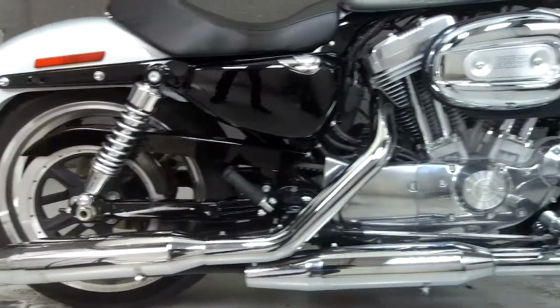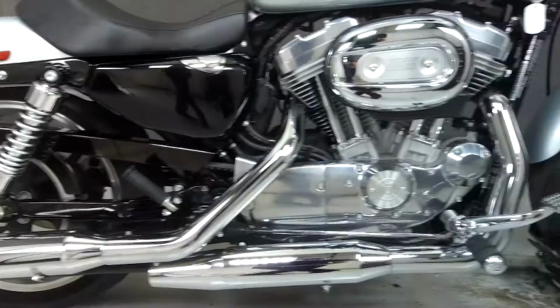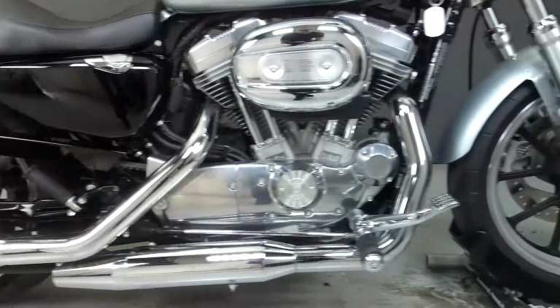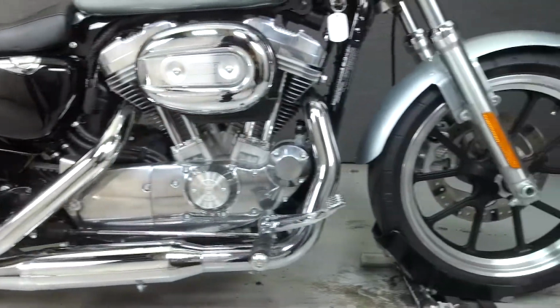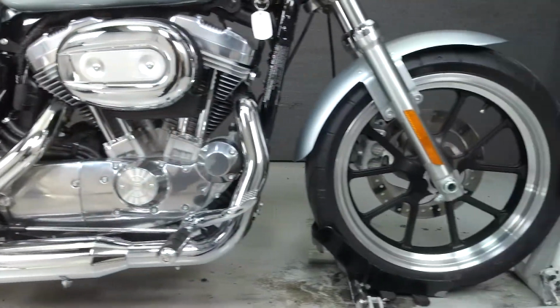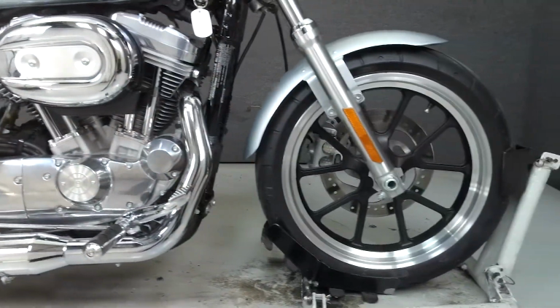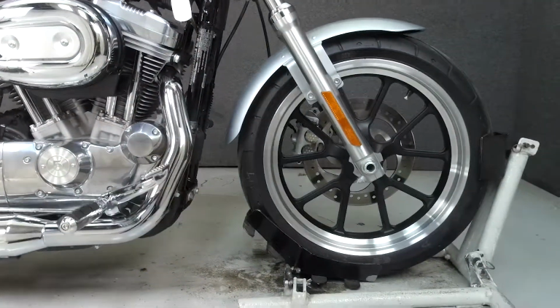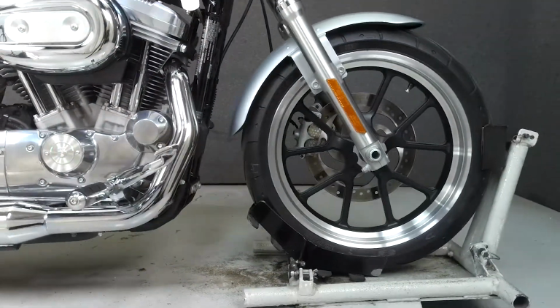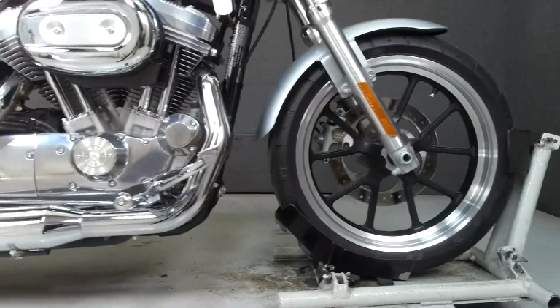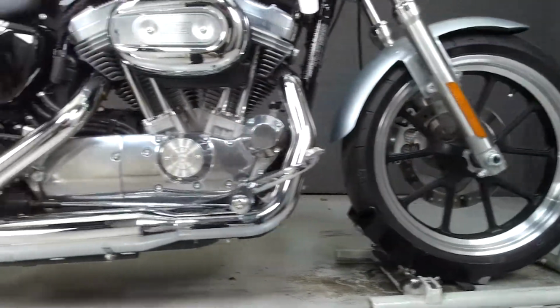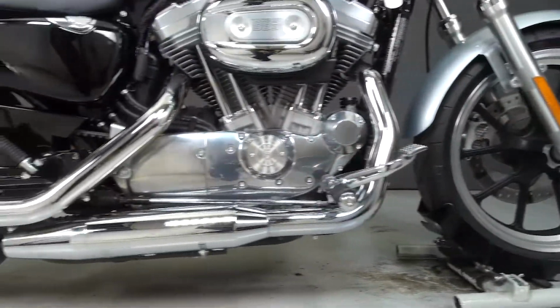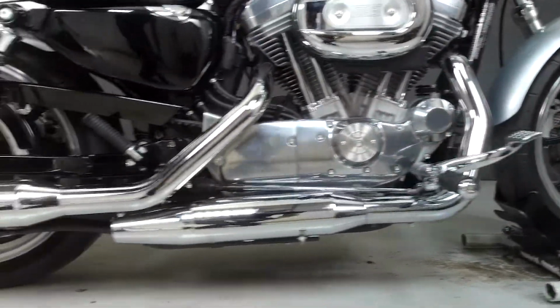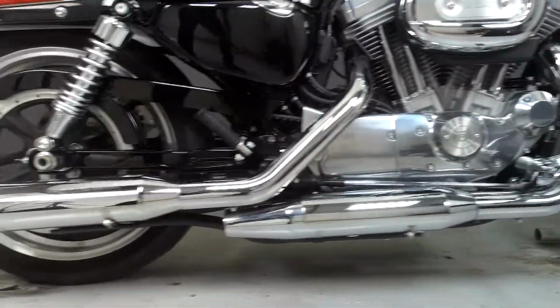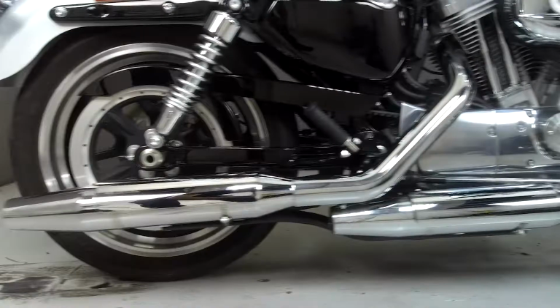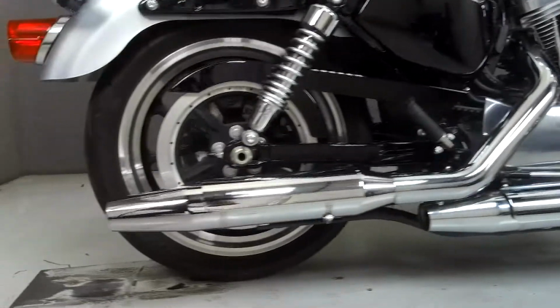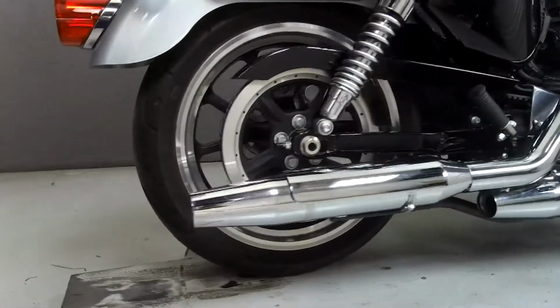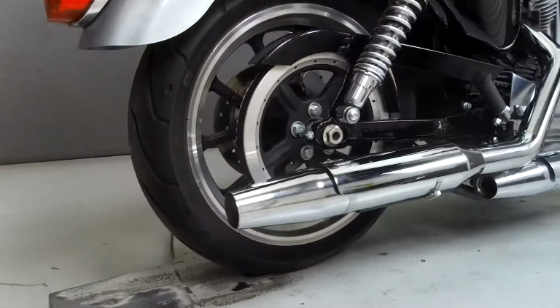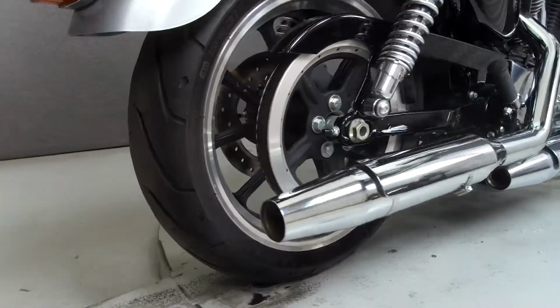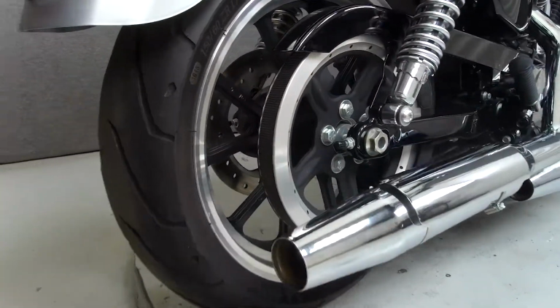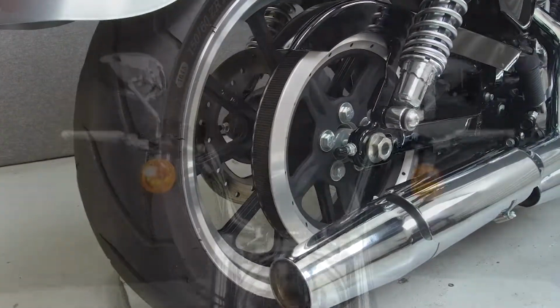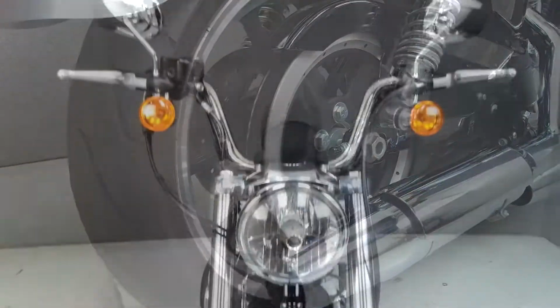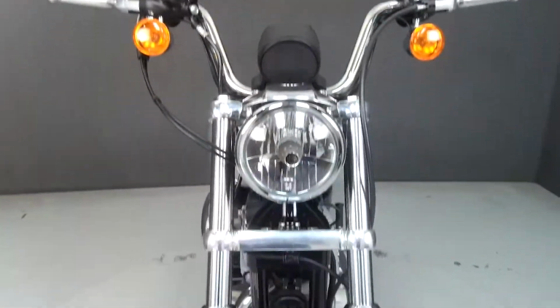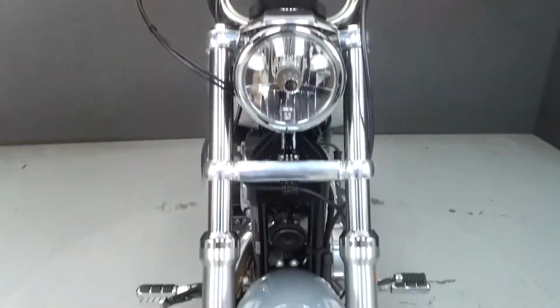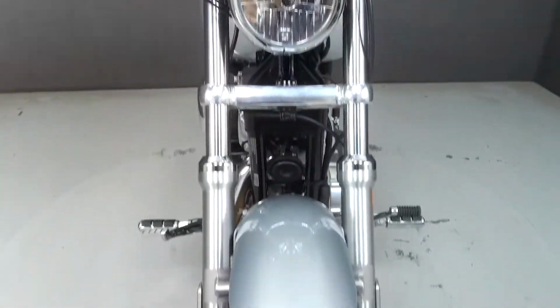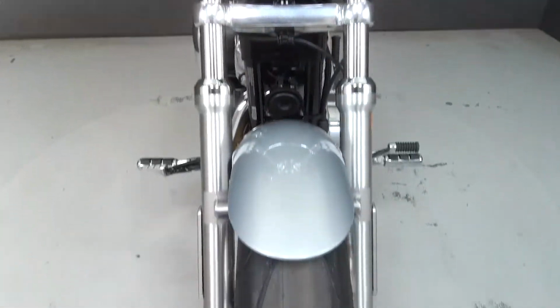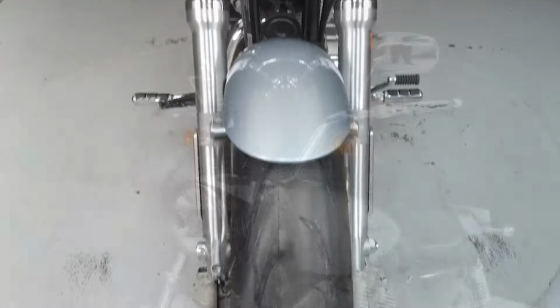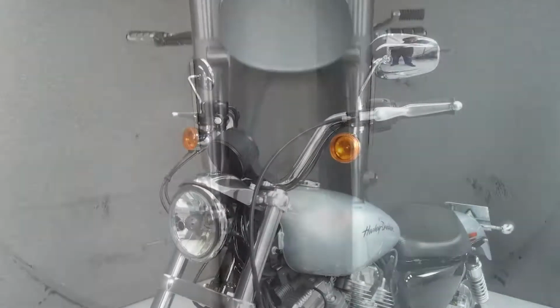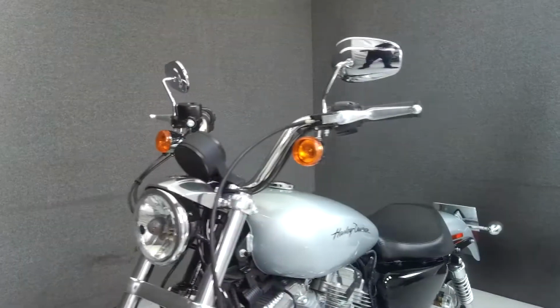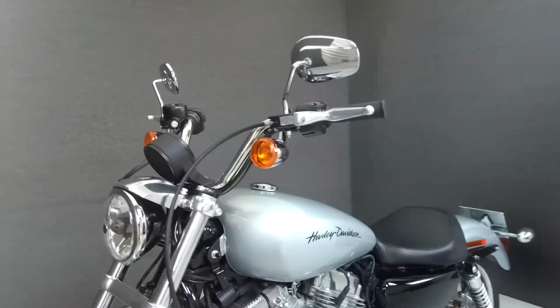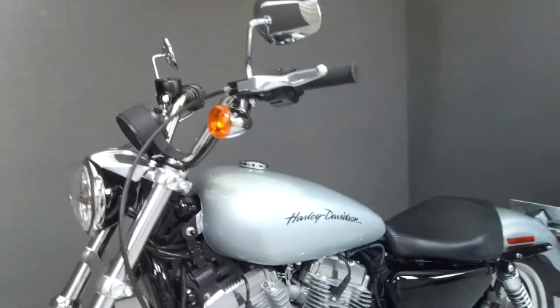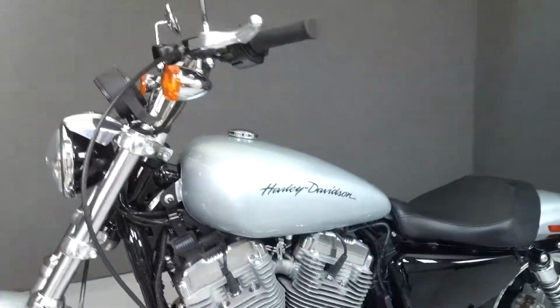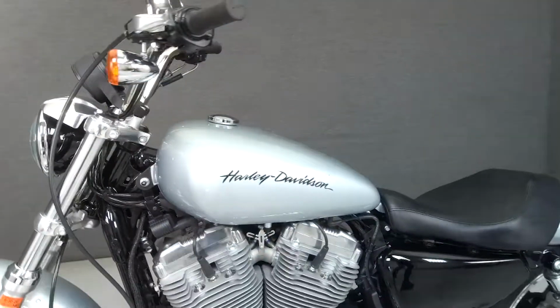Powered by an 883cc engine with a 6-speed transmission, the Sportster puts out 53 foot-pounds of torque at 3,750 RPM. It has a seat height of 25.5 inches and a curb weight of 540 pounds.